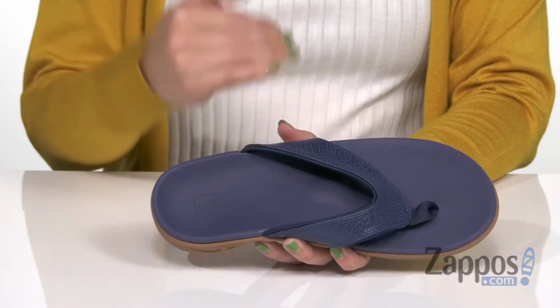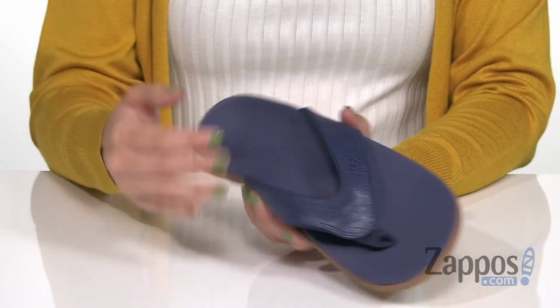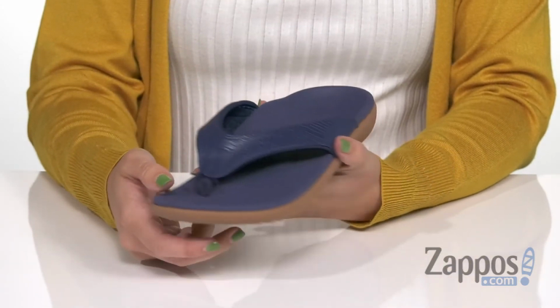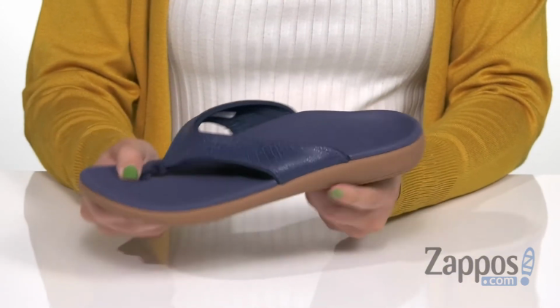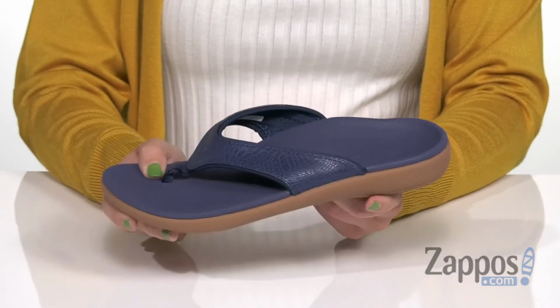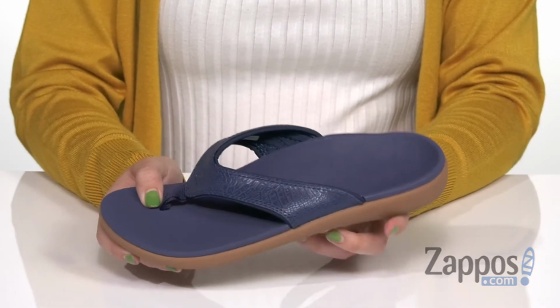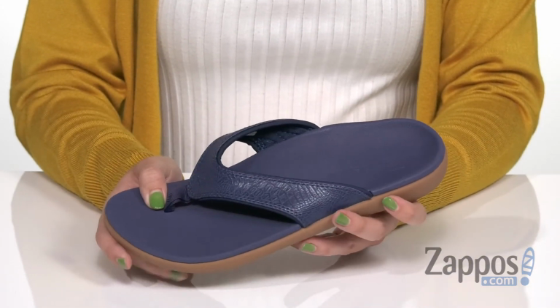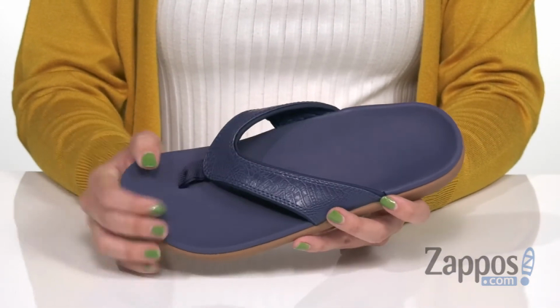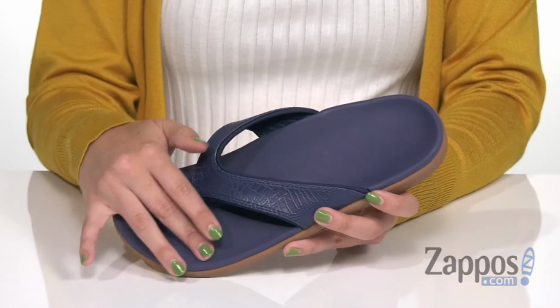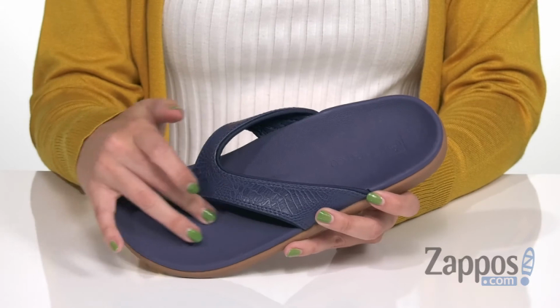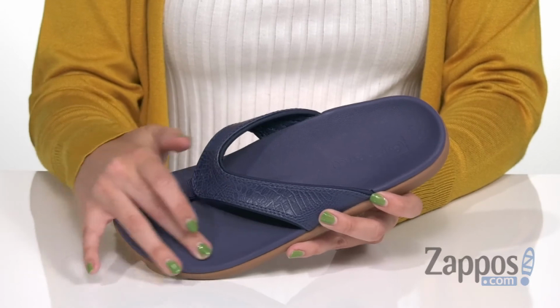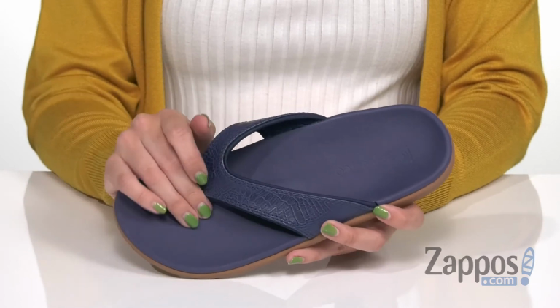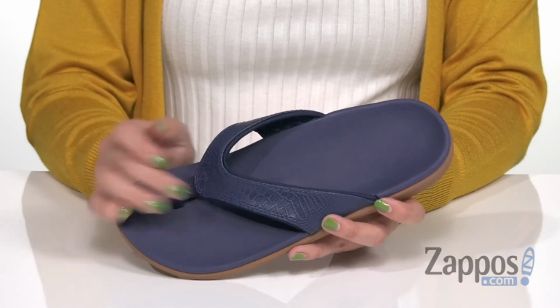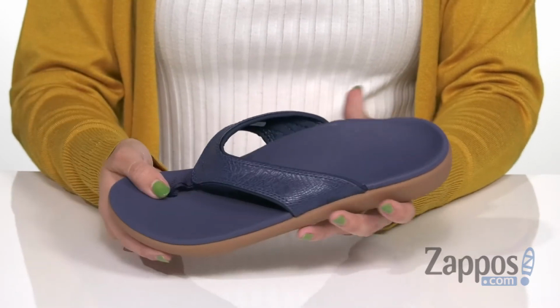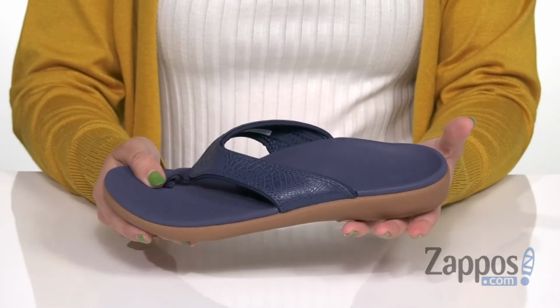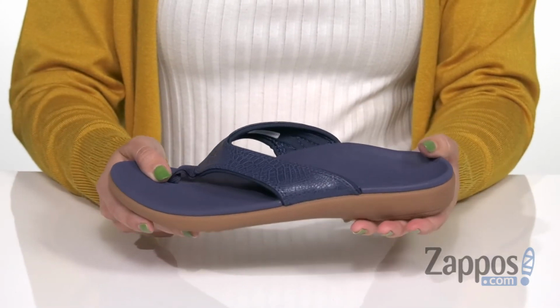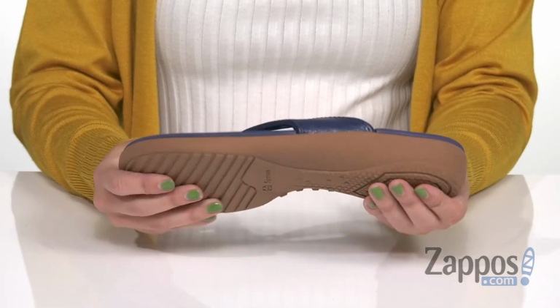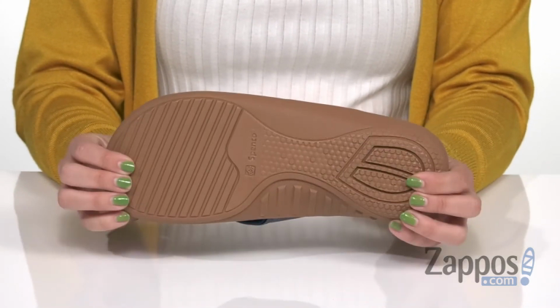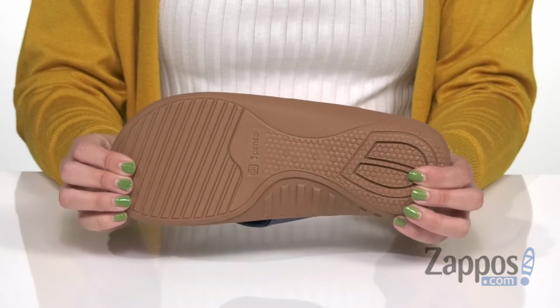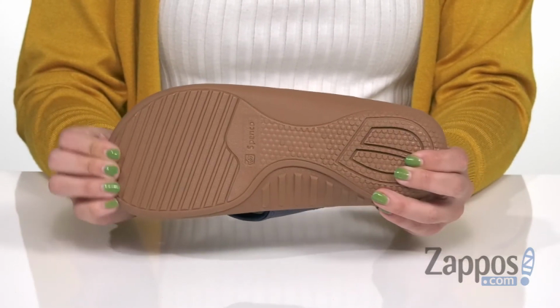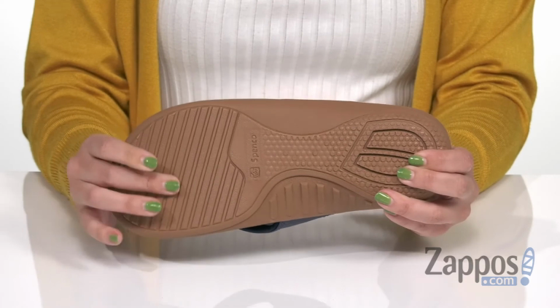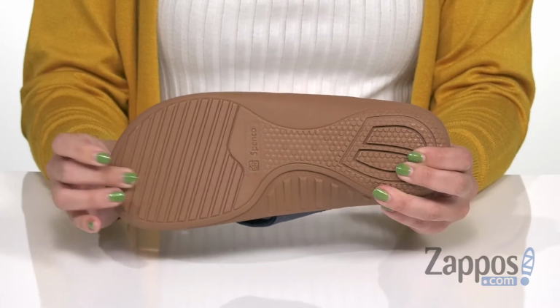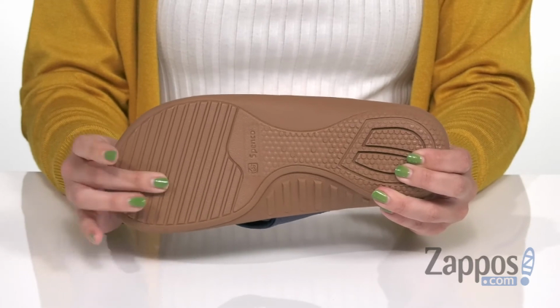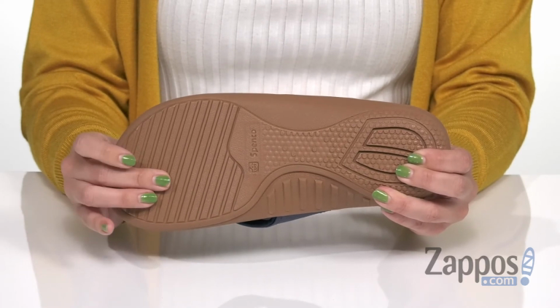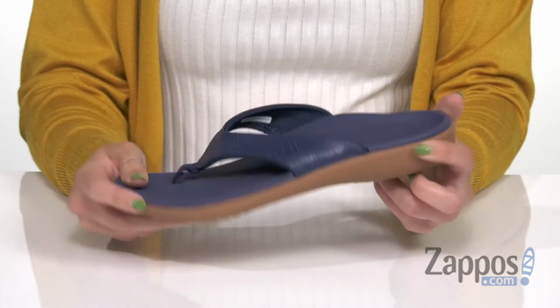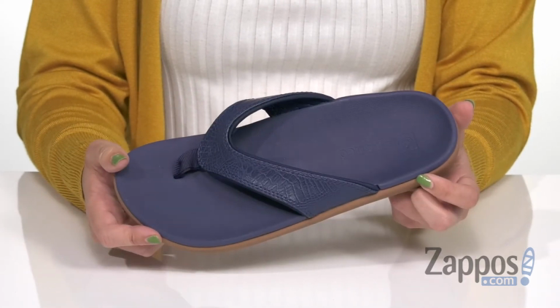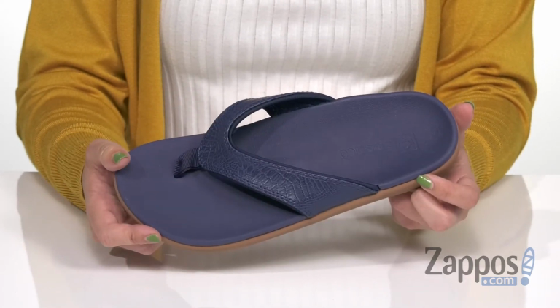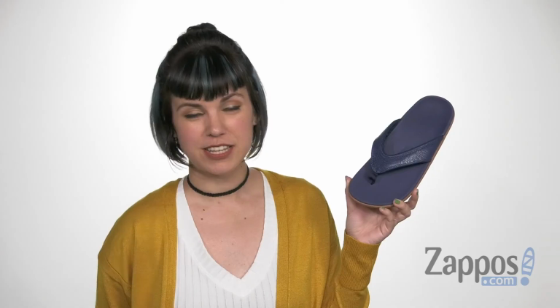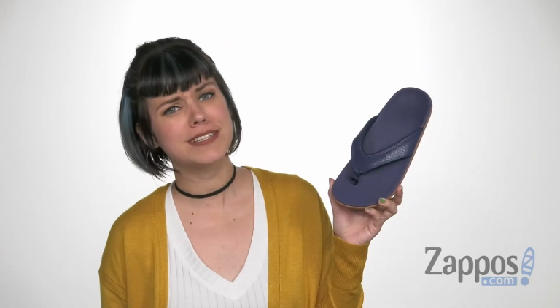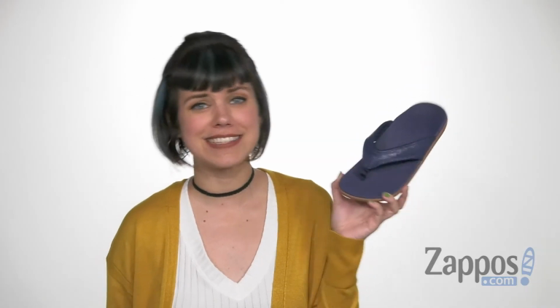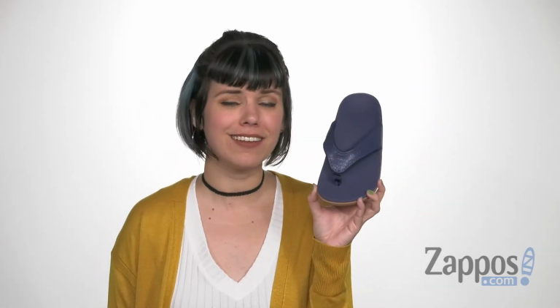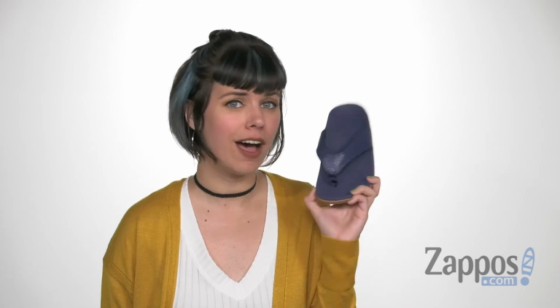You get great alignment and motion control. The metatarsal arch support relieves forefoot pain. There's also a compression molded EVA footbed for added comfort, and the bottom is non-slip with an EVA outsole.